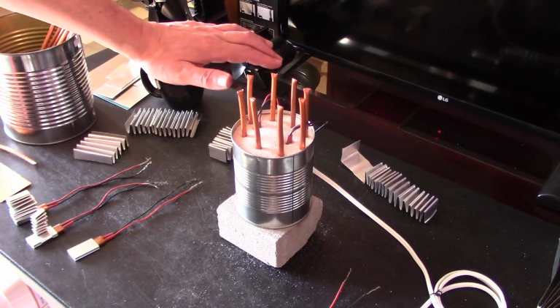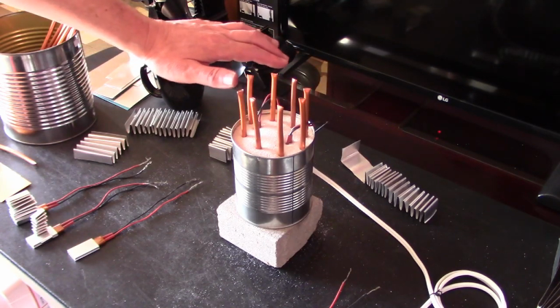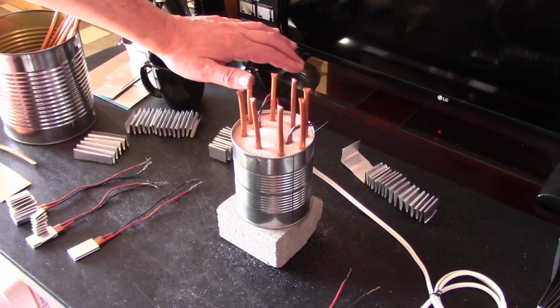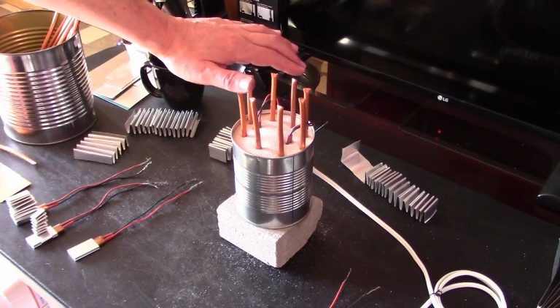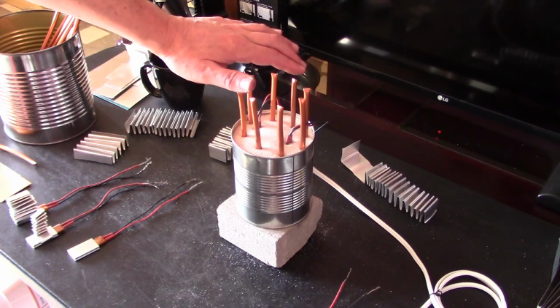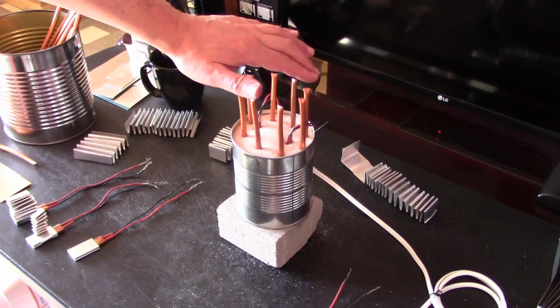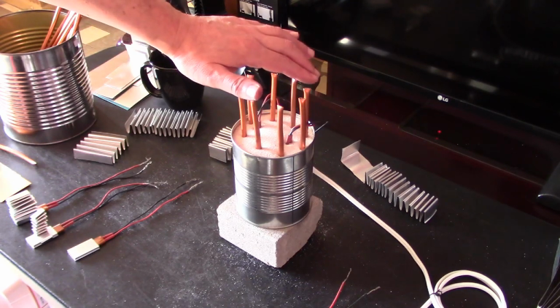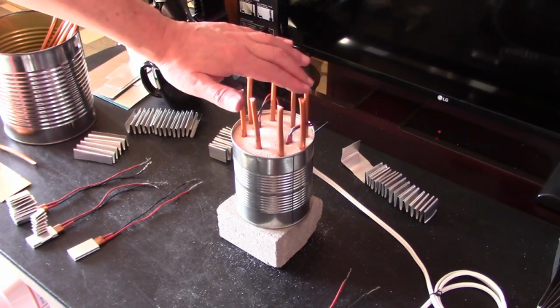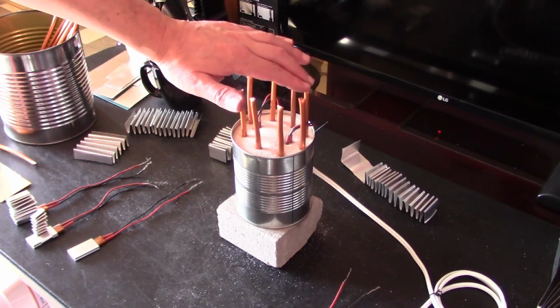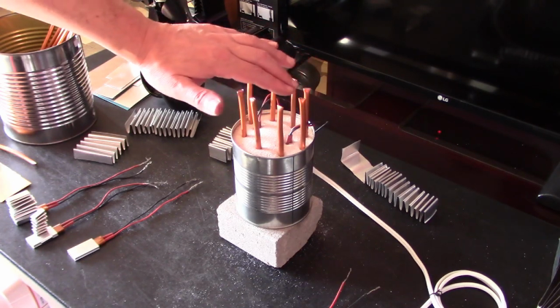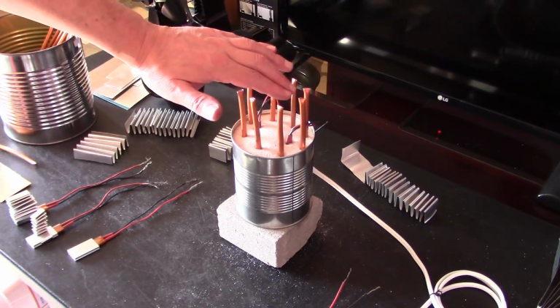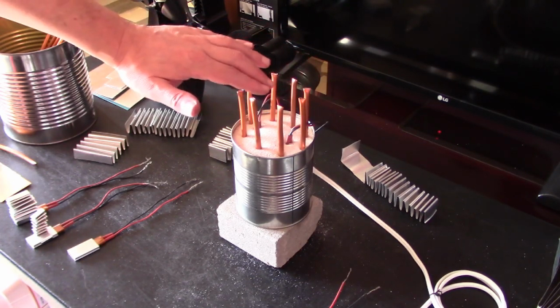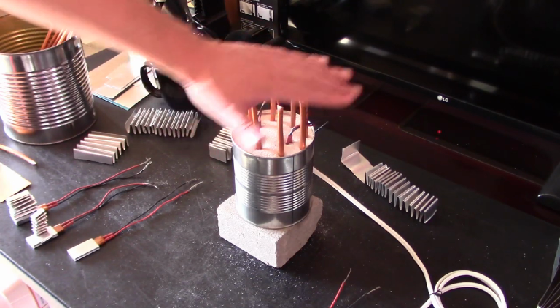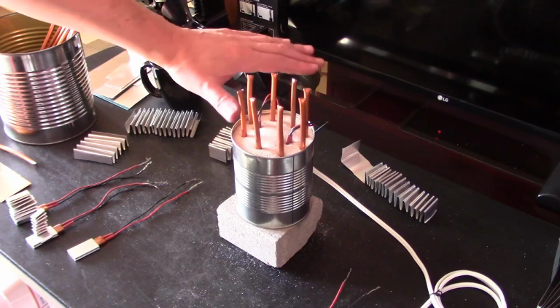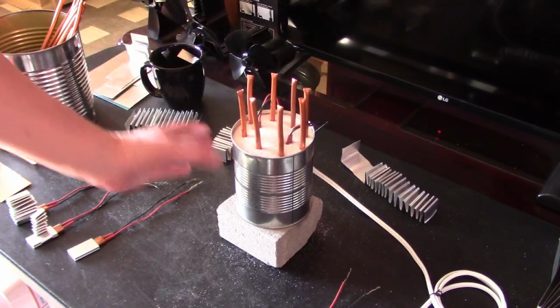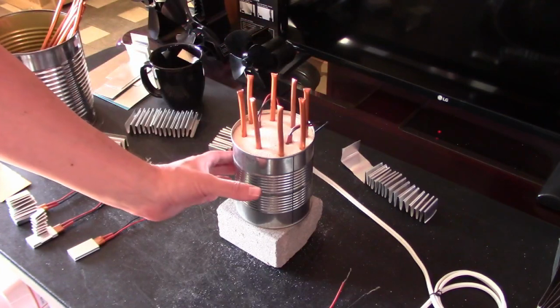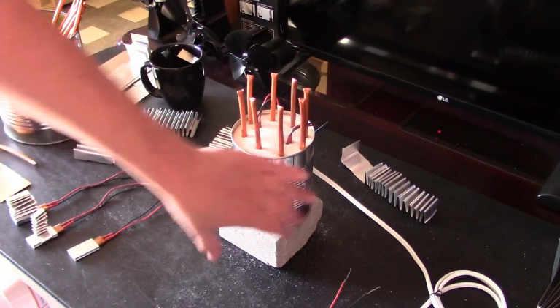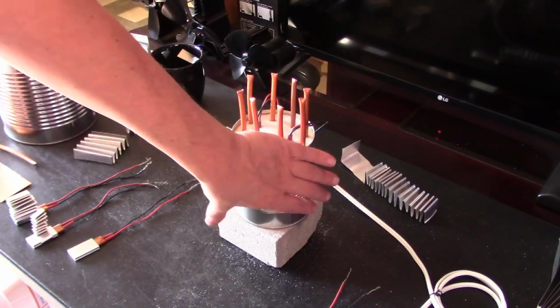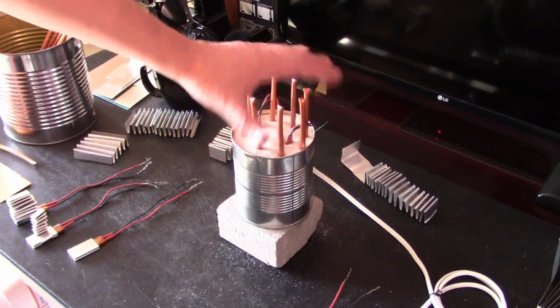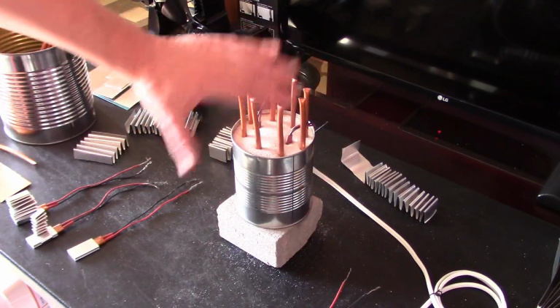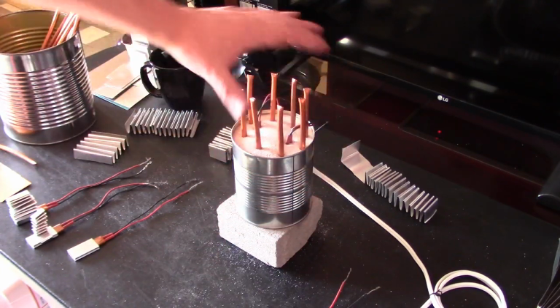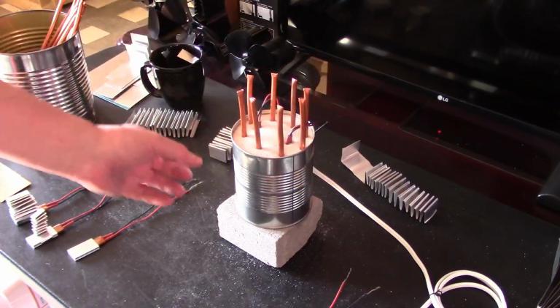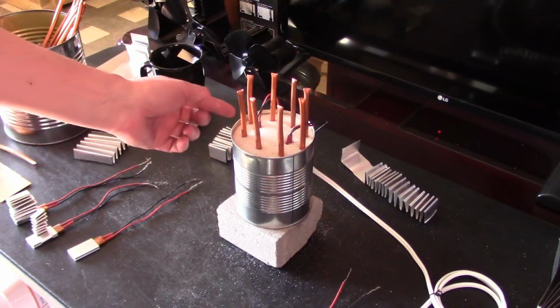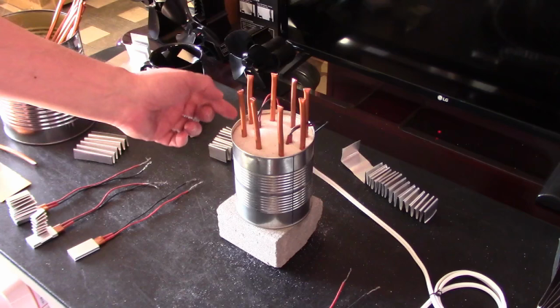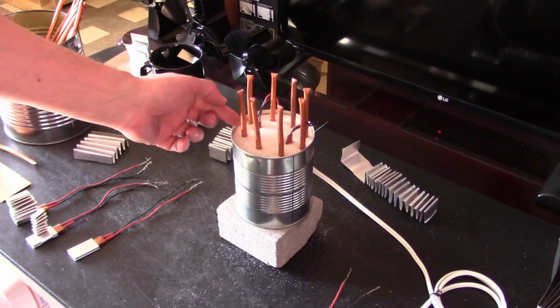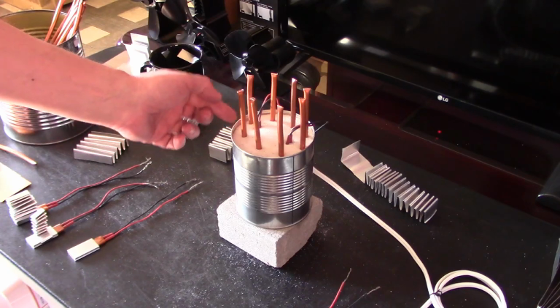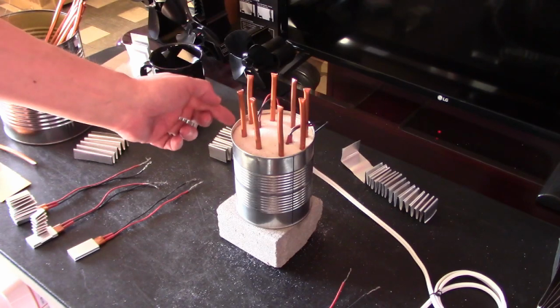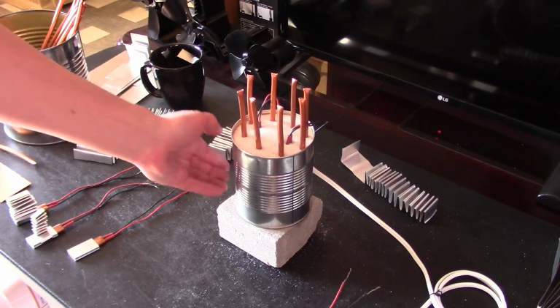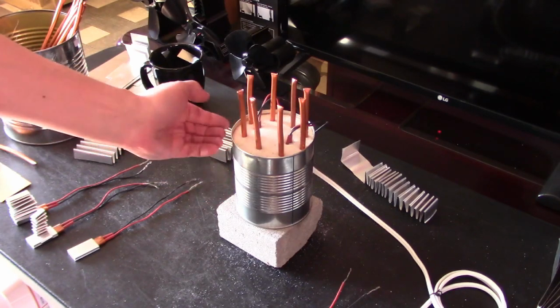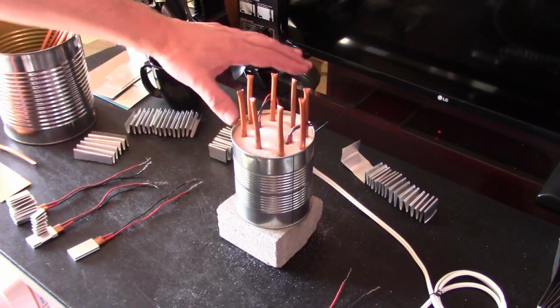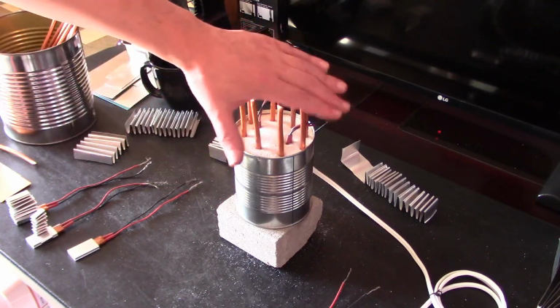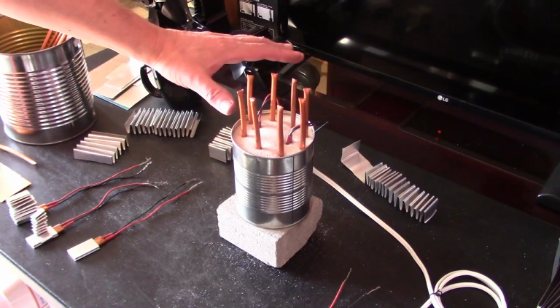I can really feel the heat coming off of these rods individually, plus the sand in general and the can. The rods are really working great to extract the hottest heat from deep inside the sand battery out towards the top.